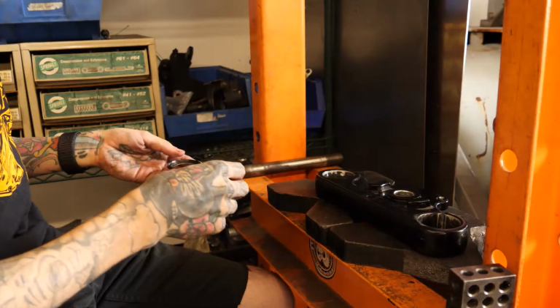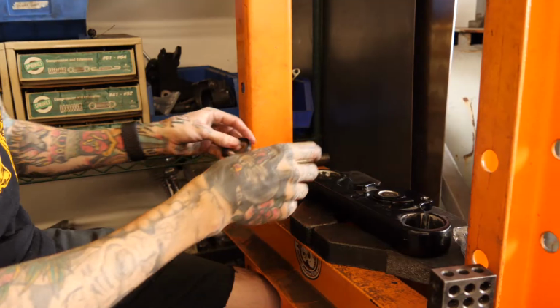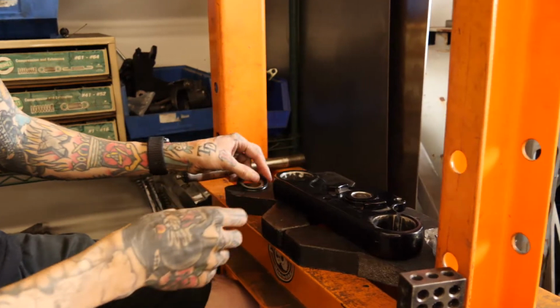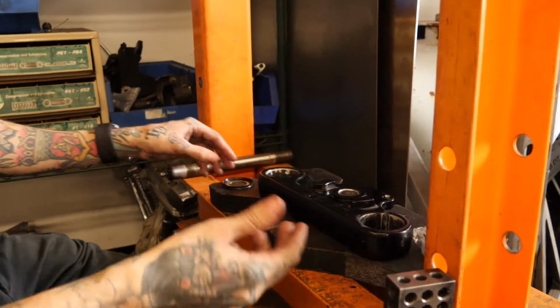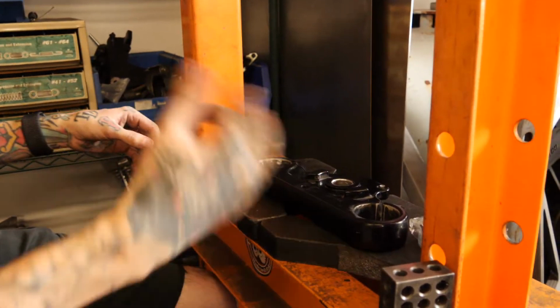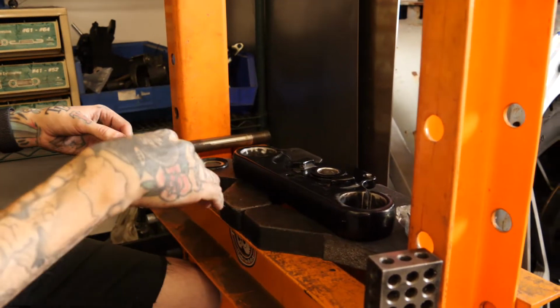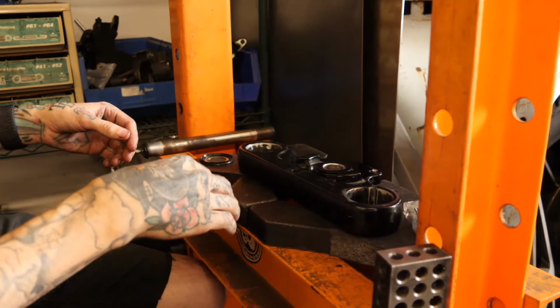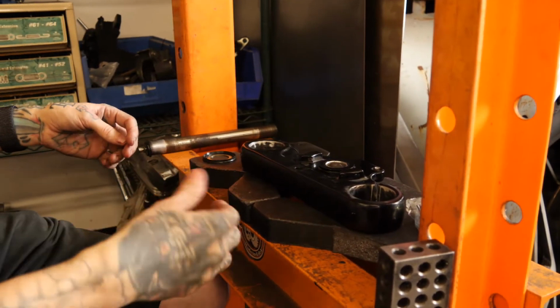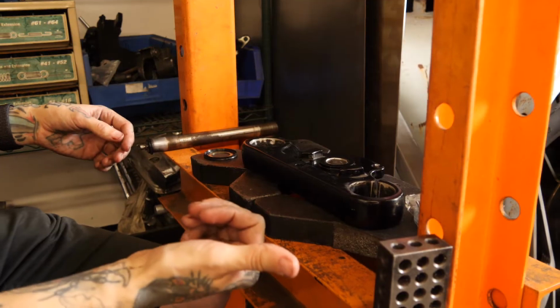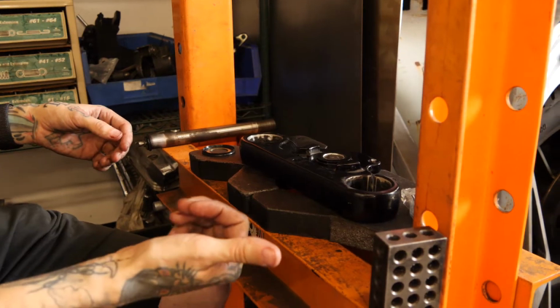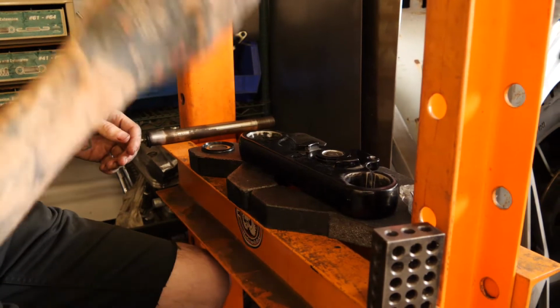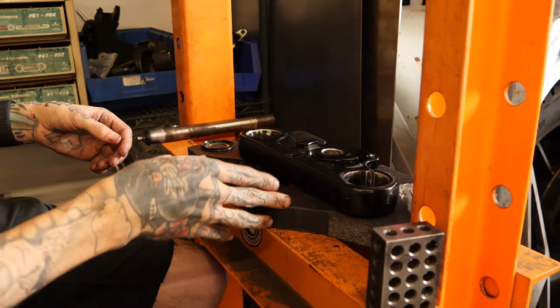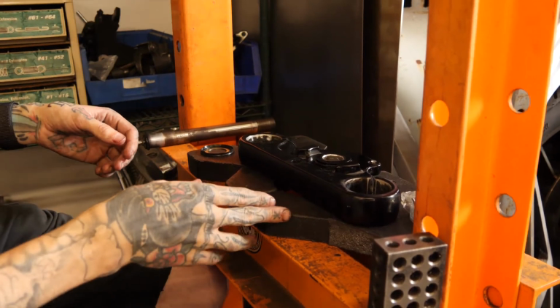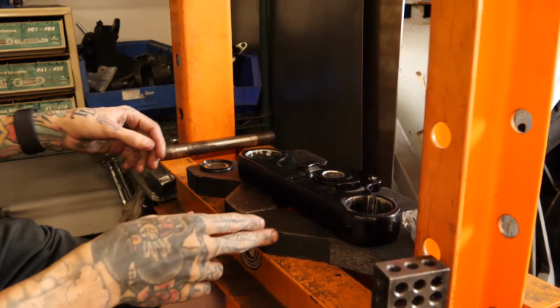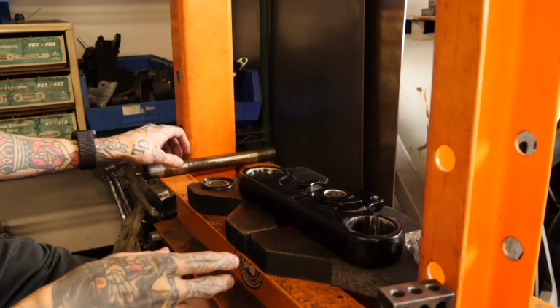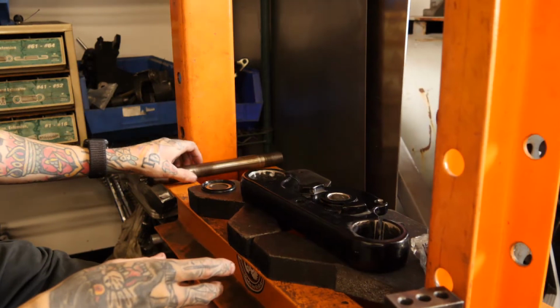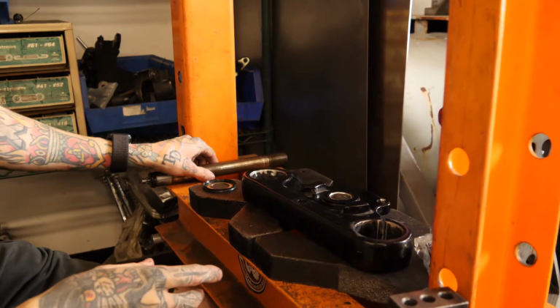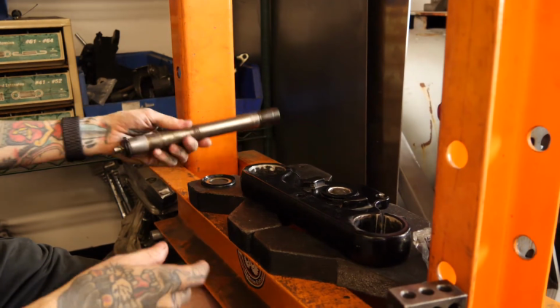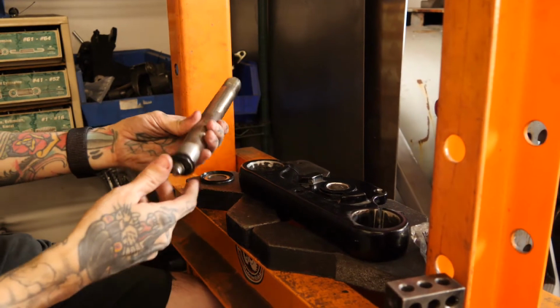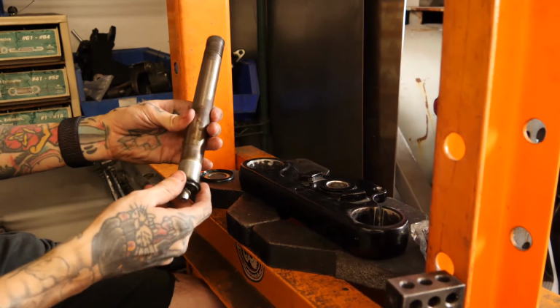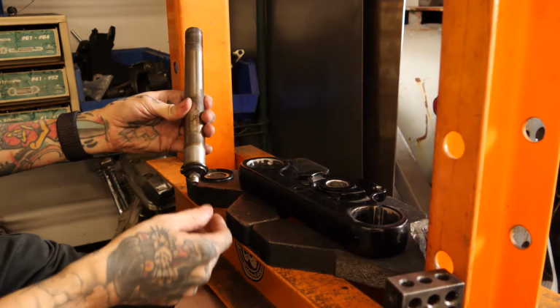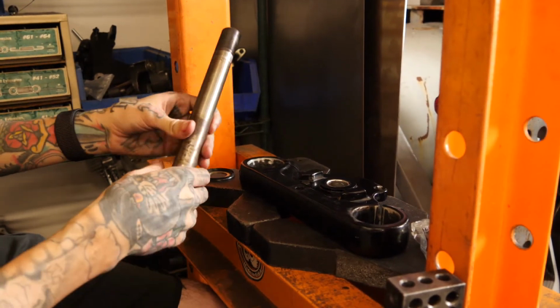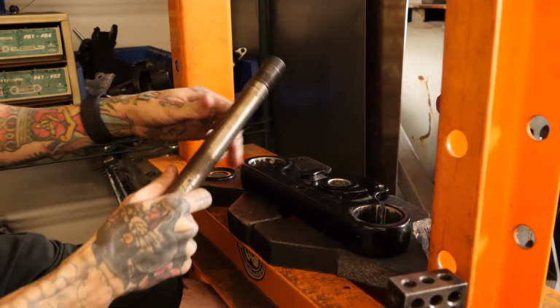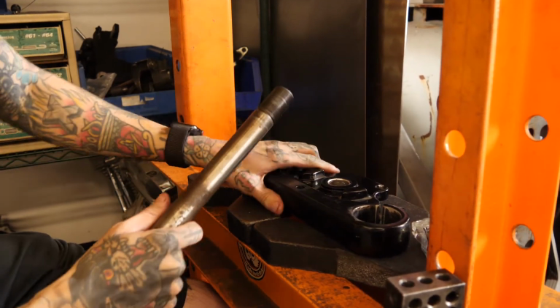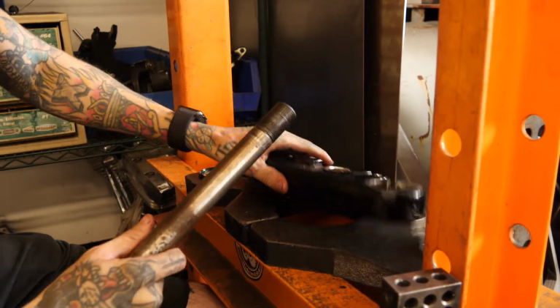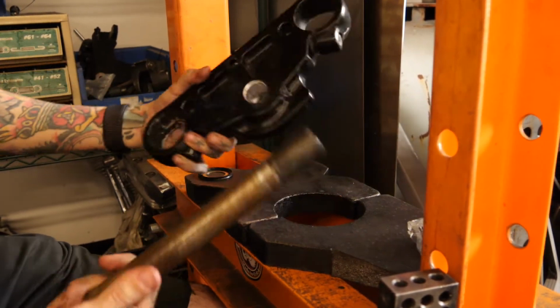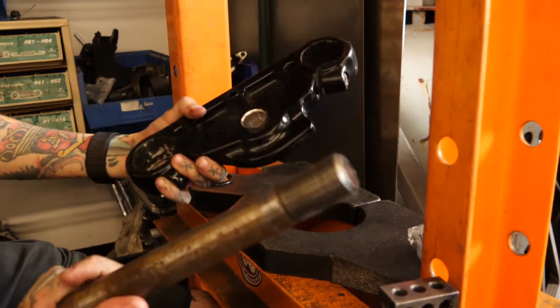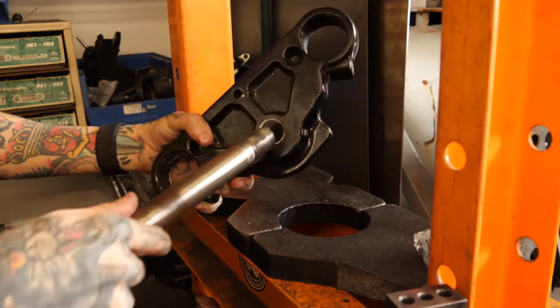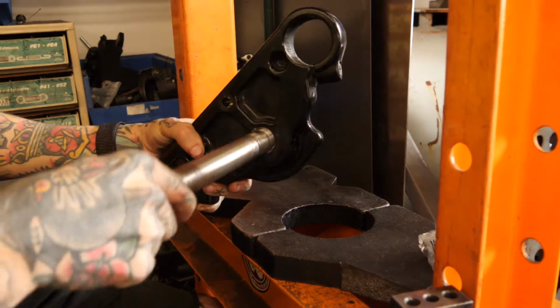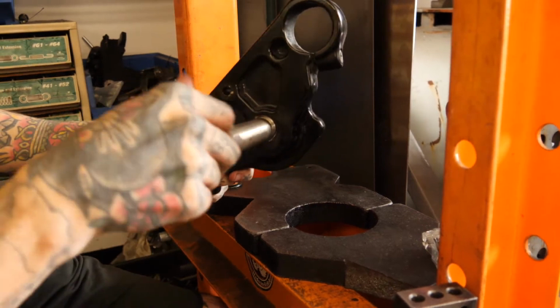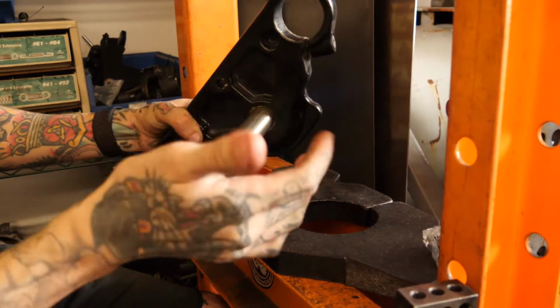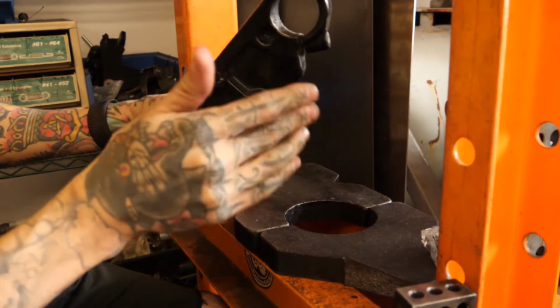Last time we pressed the stem out of the tree; now we're going to be pressing the tree onto the stem. We'll take our tree, take our stem, and insert that first.